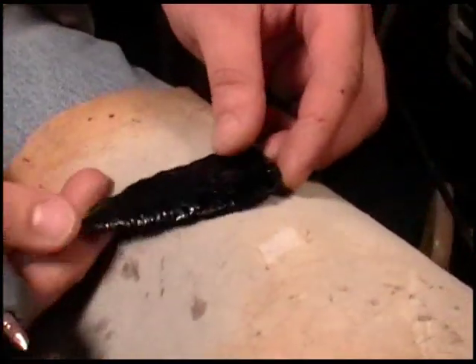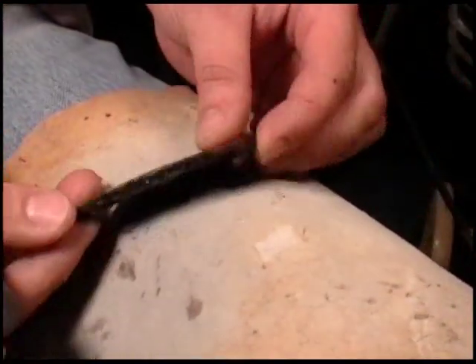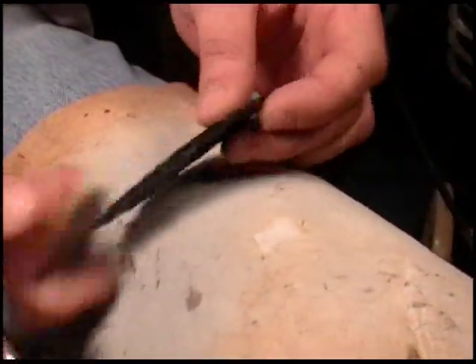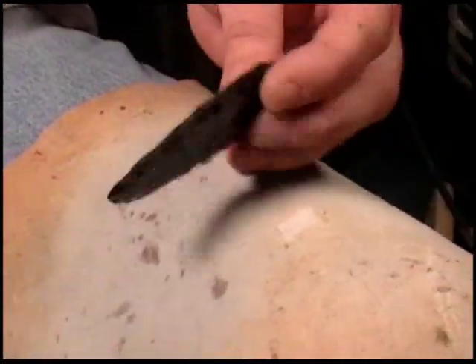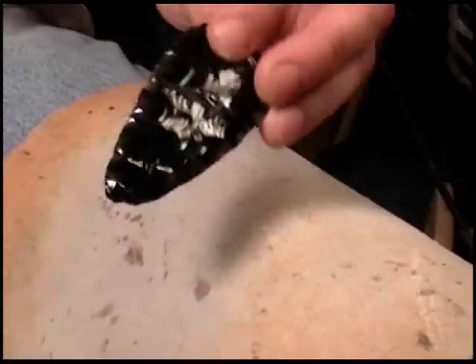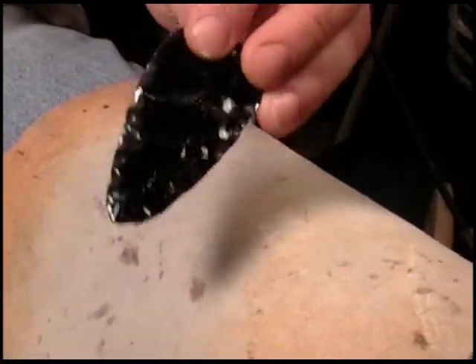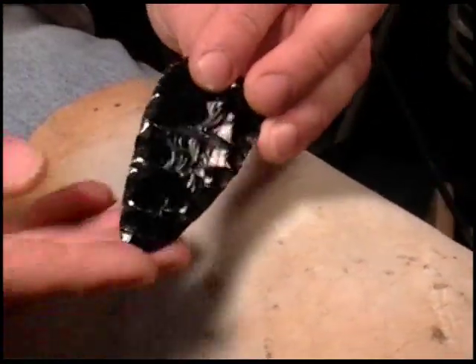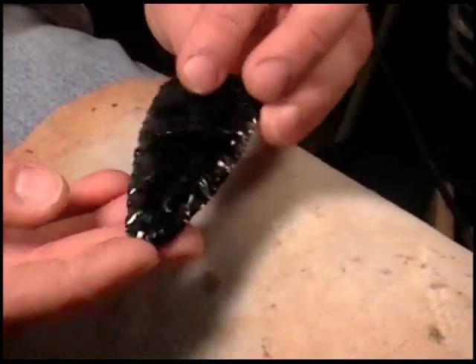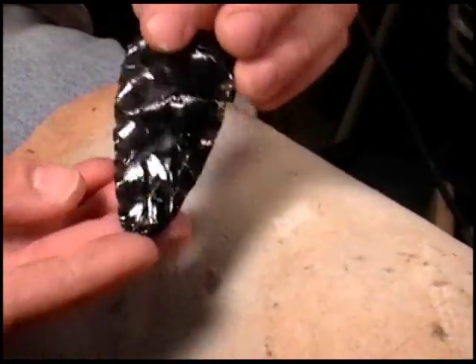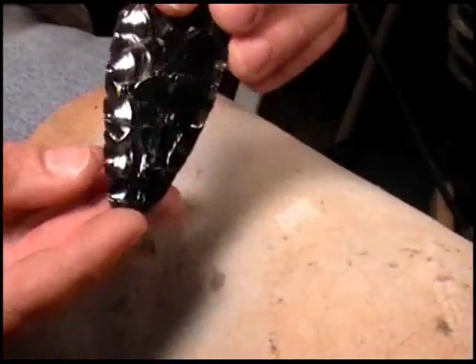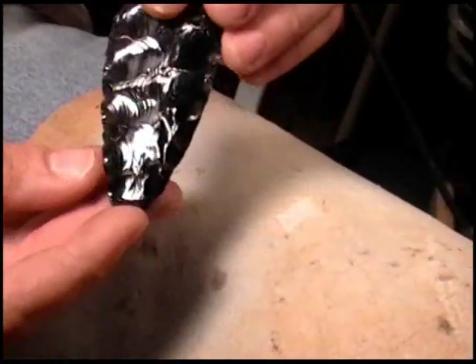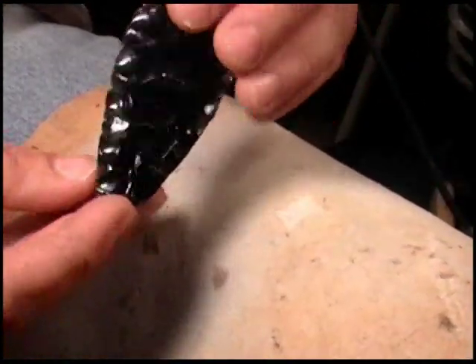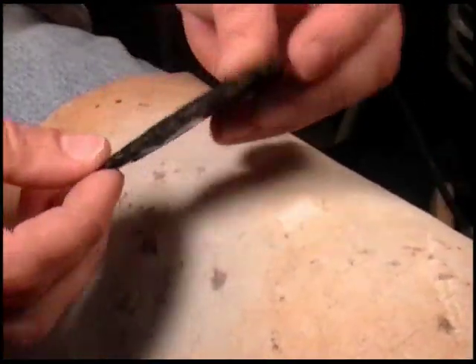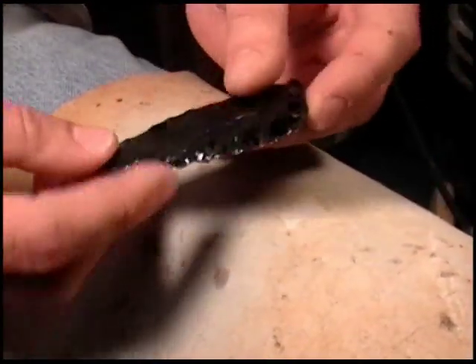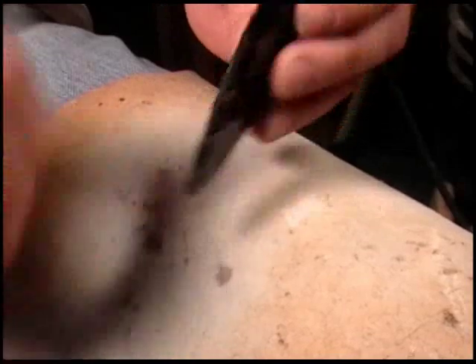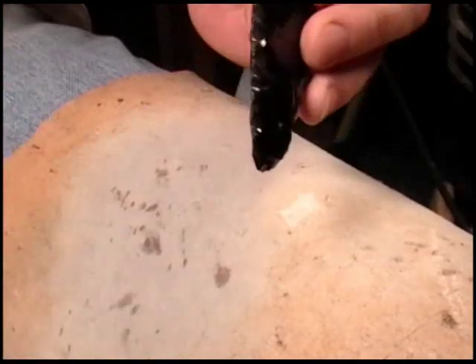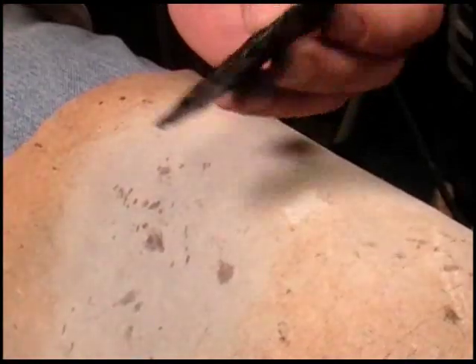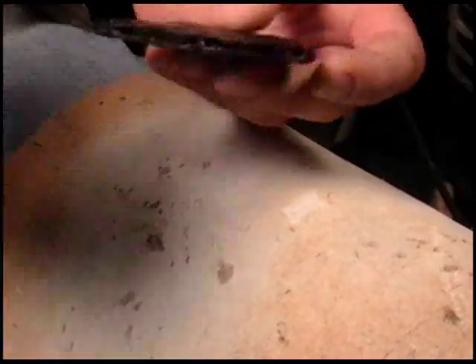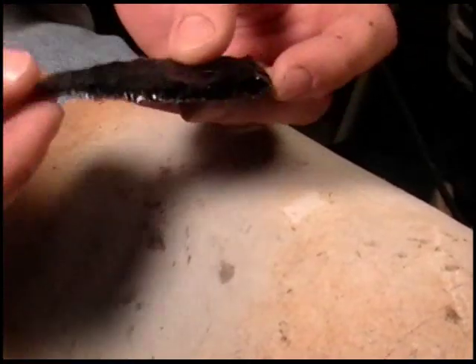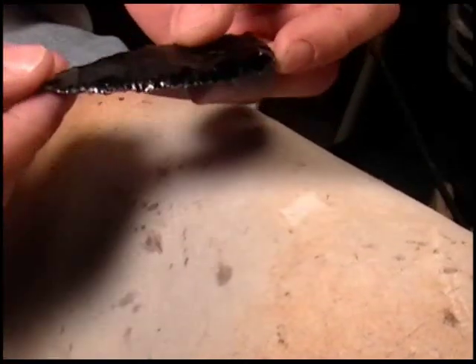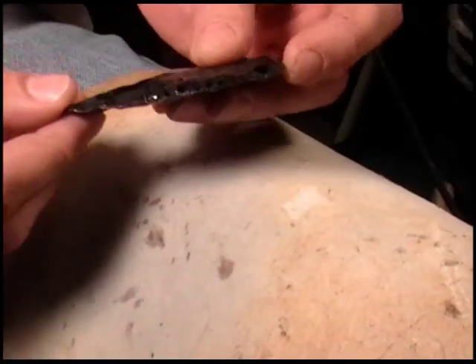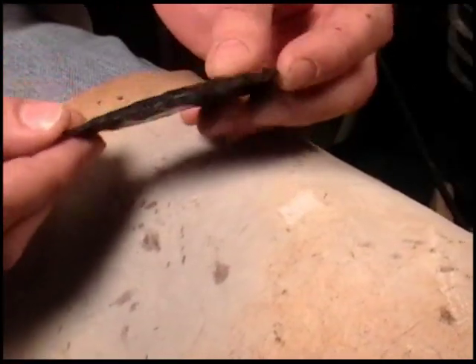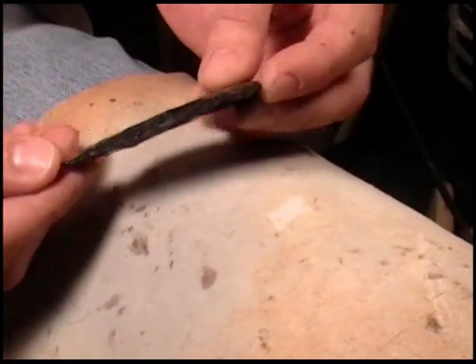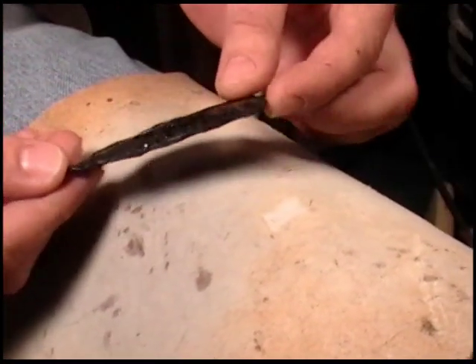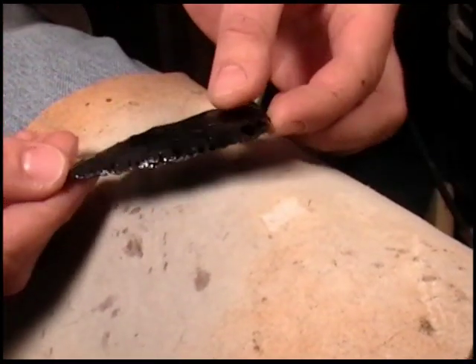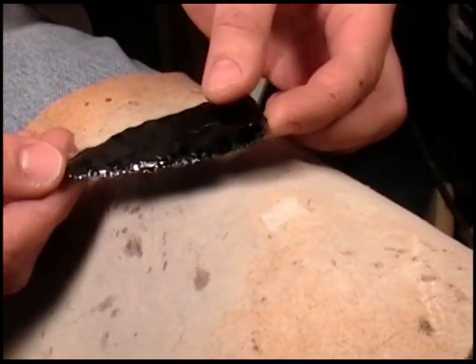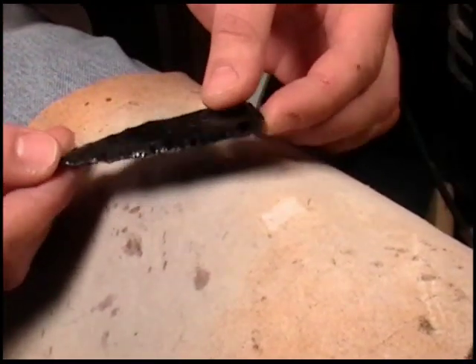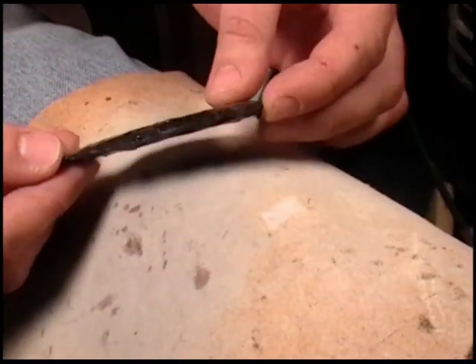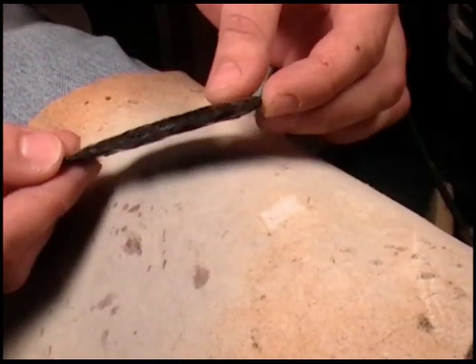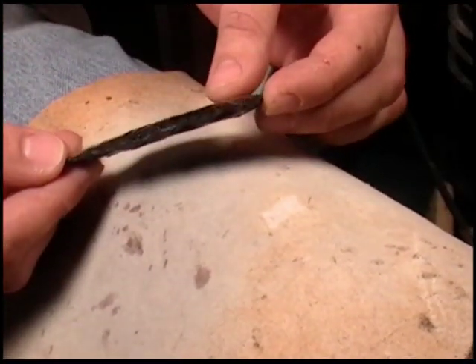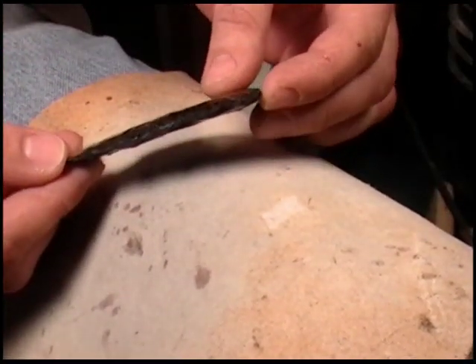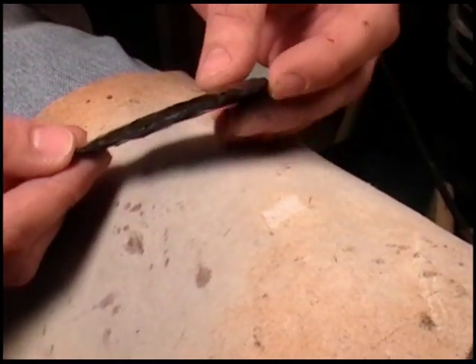Alright, so the first thing I've got to do is shear this edge and bring it below the center line.